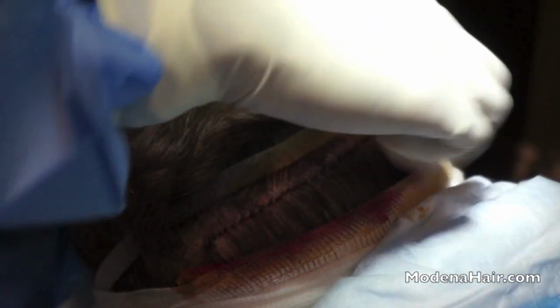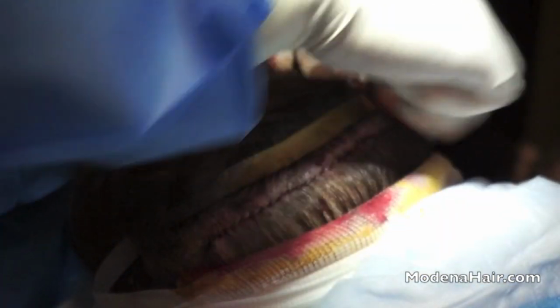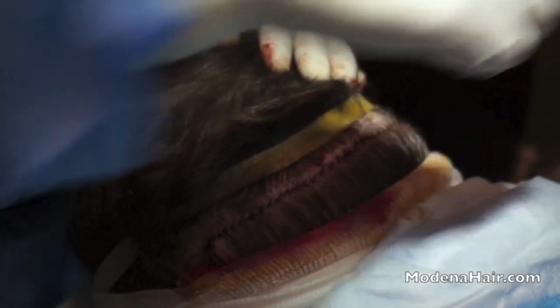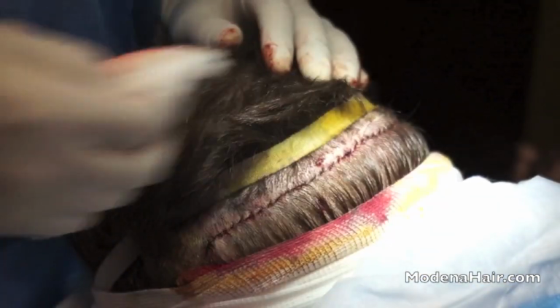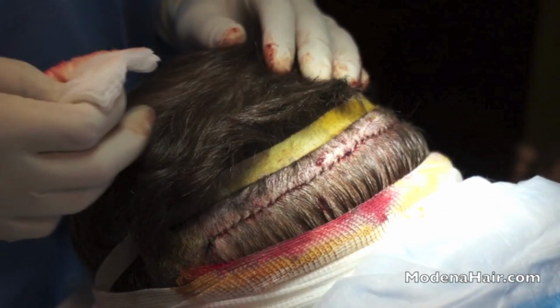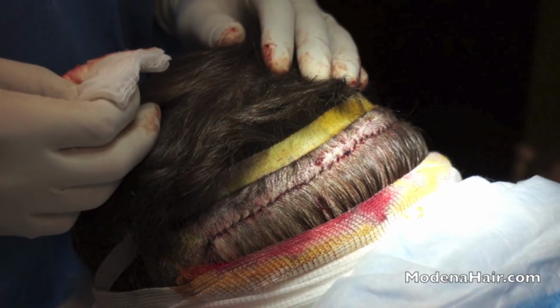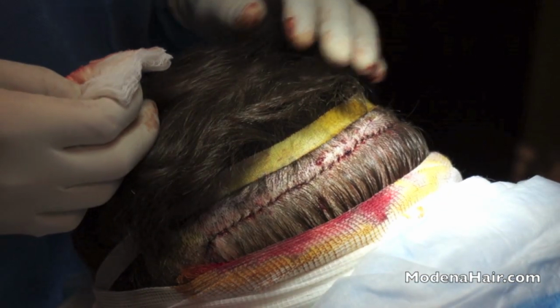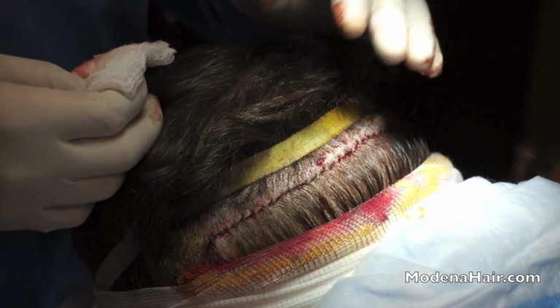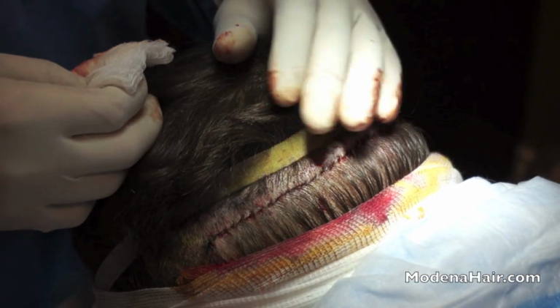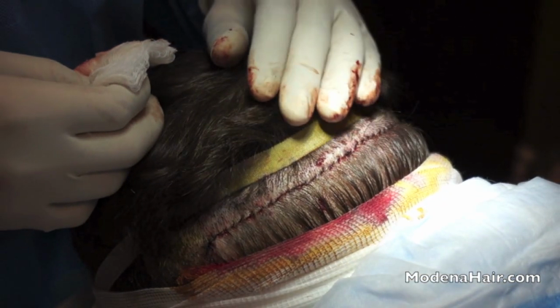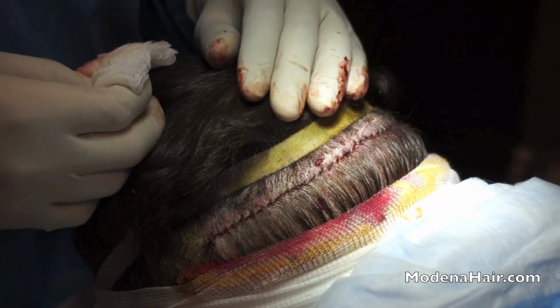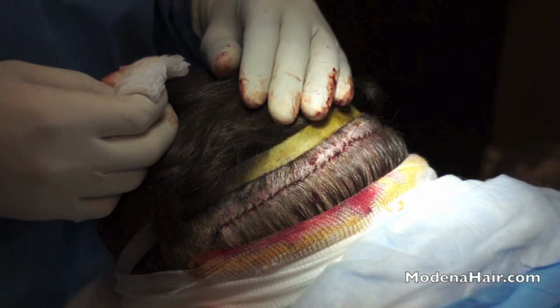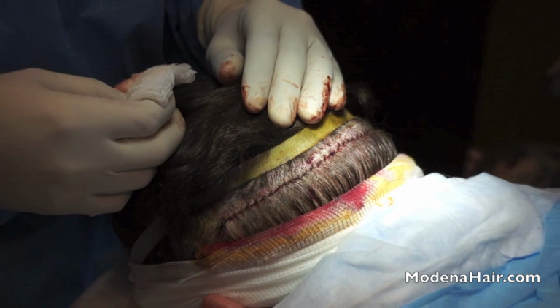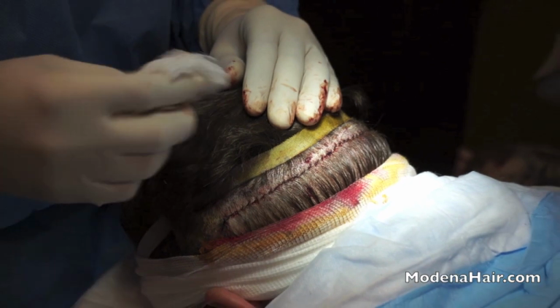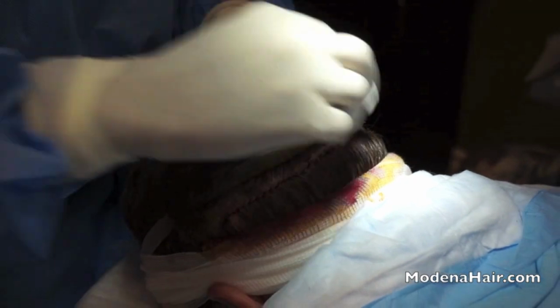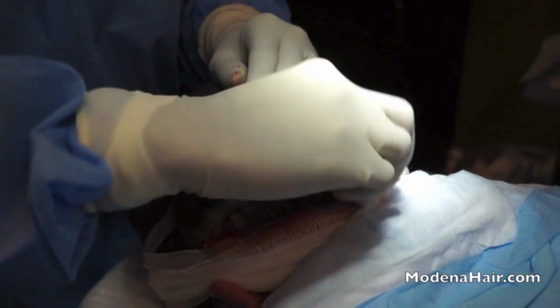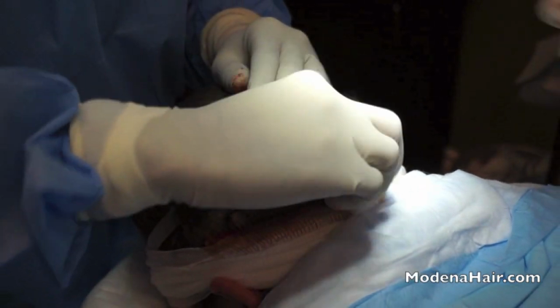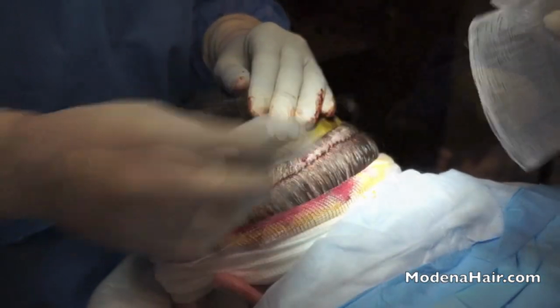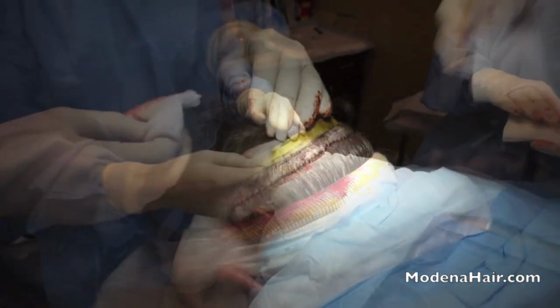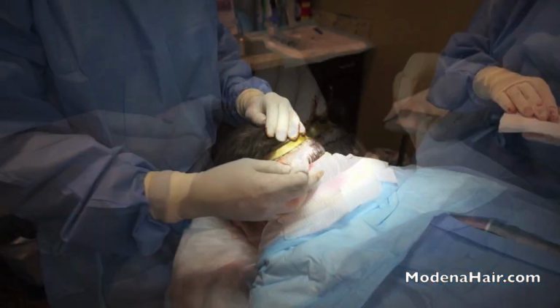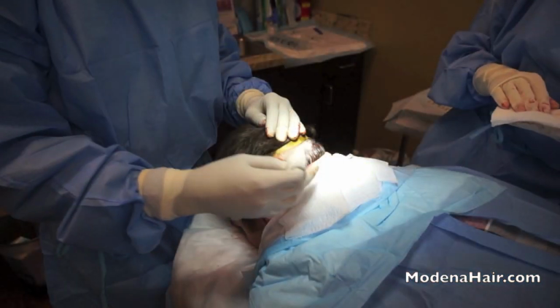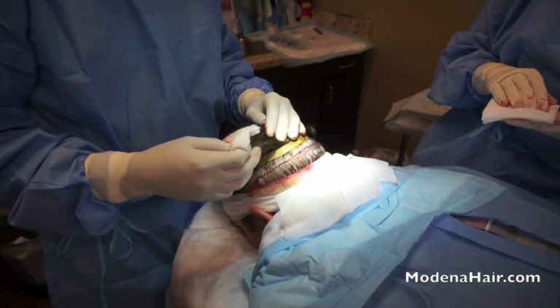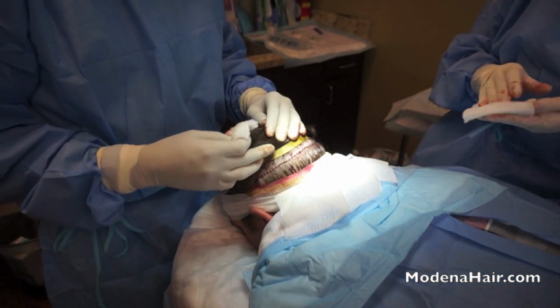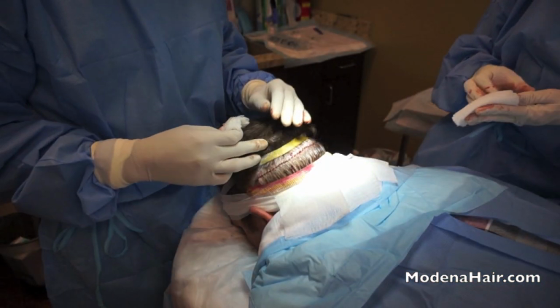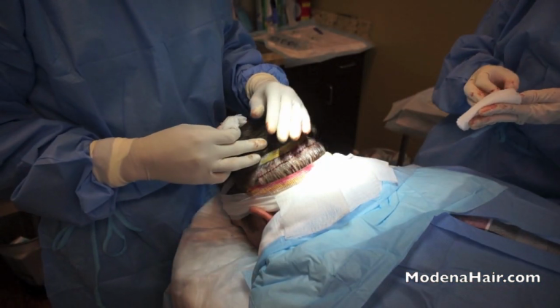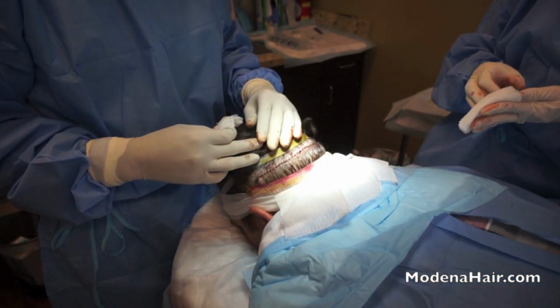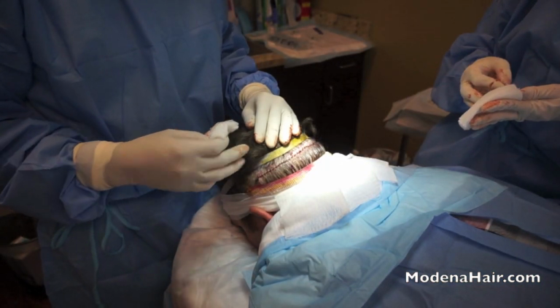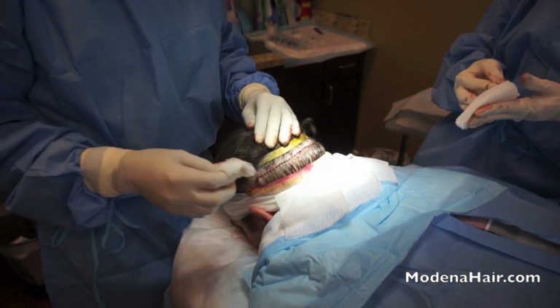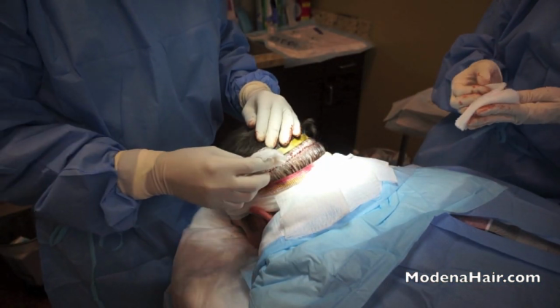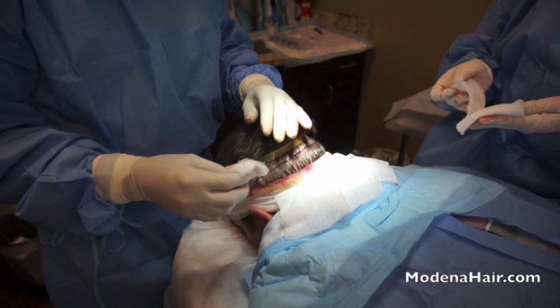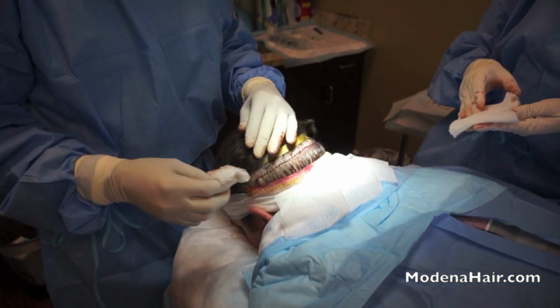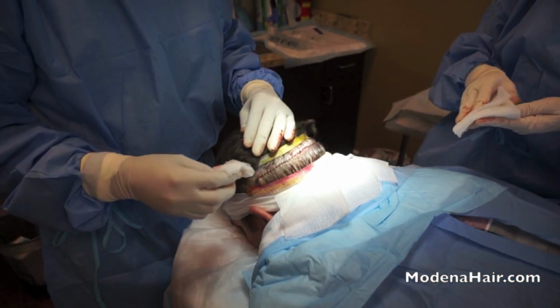Once the seam is closed, it already looks quite presentable. The thin strip shows little sign of bleeding and doesn't protrude from the skin's surface.